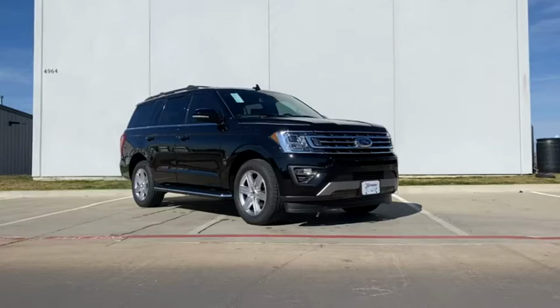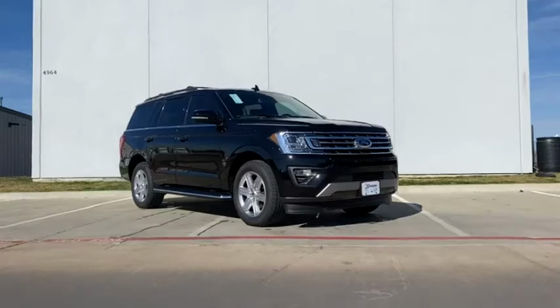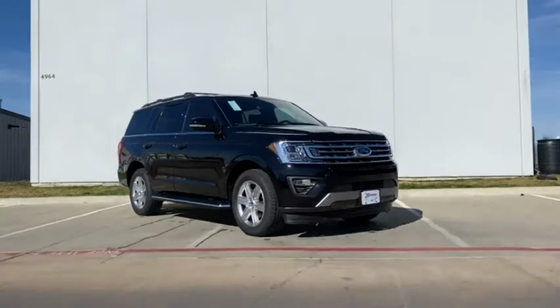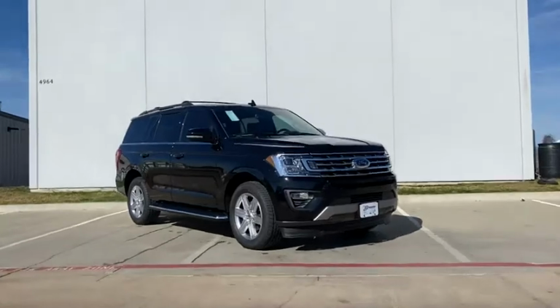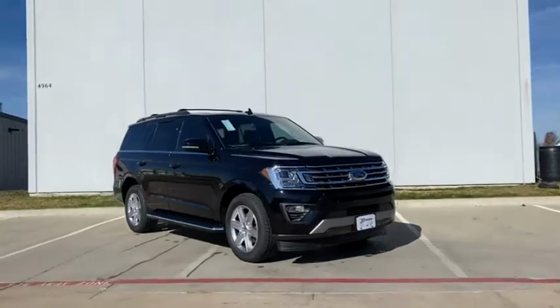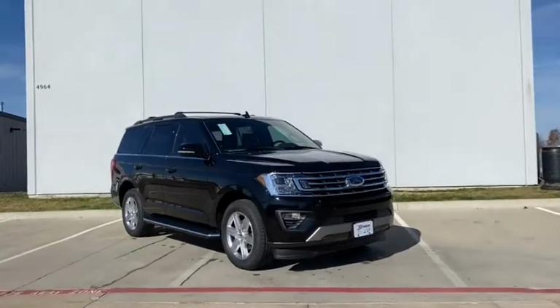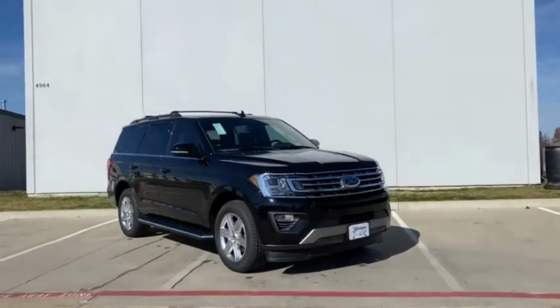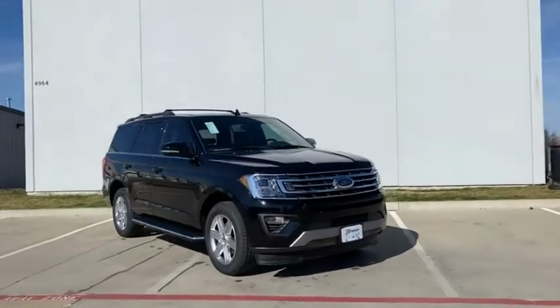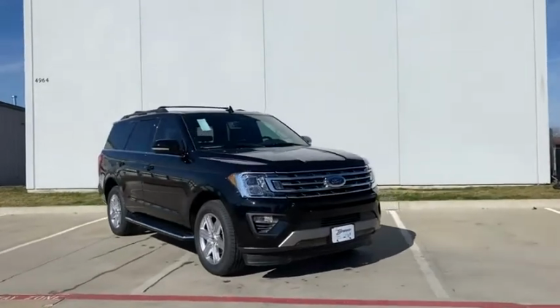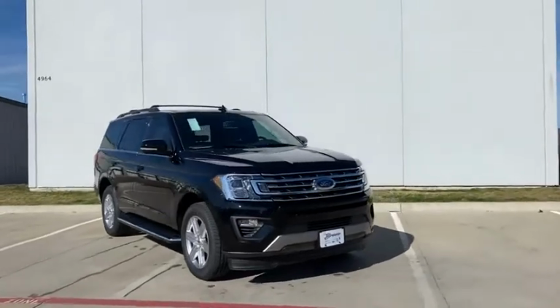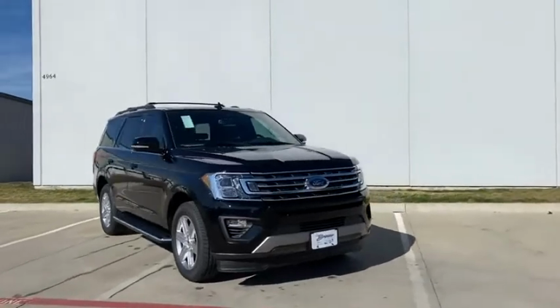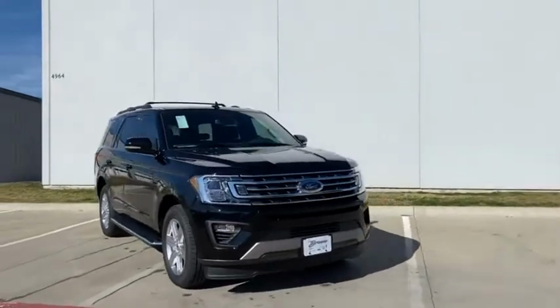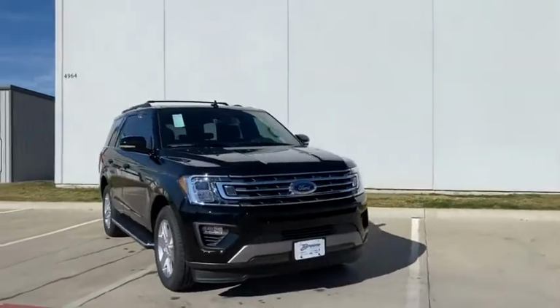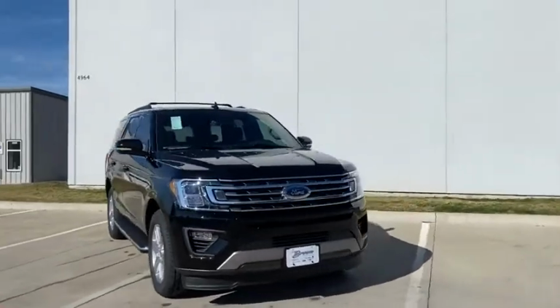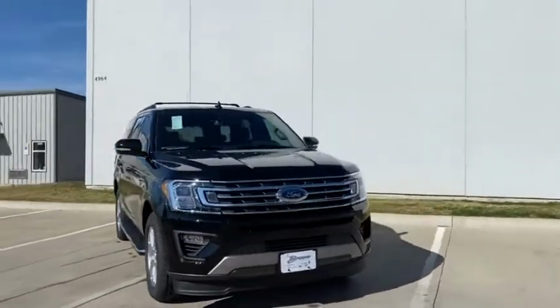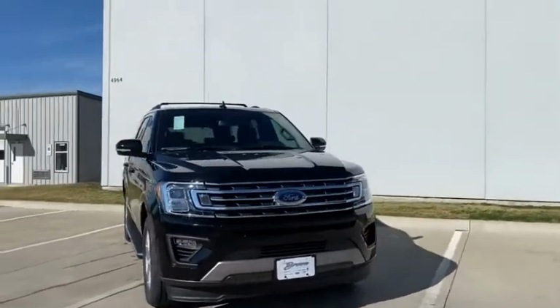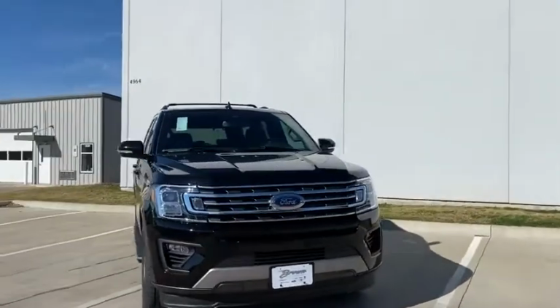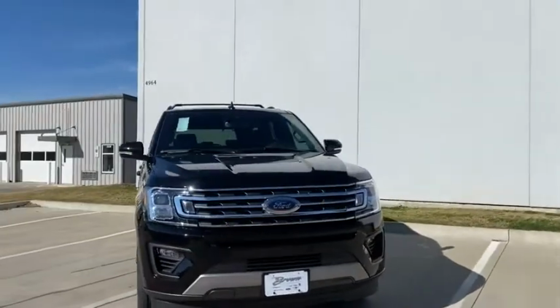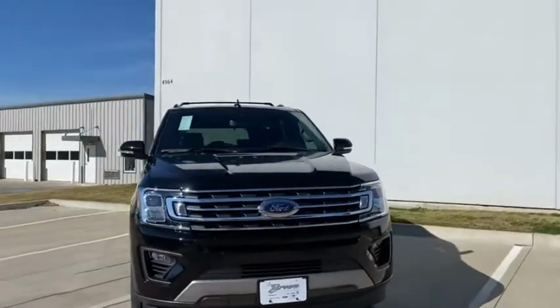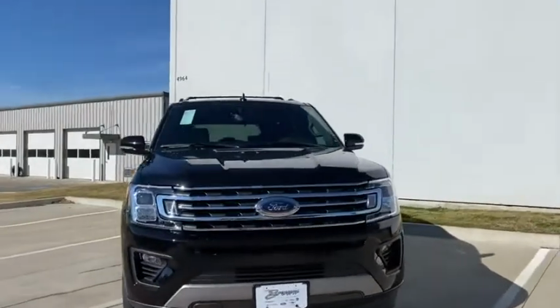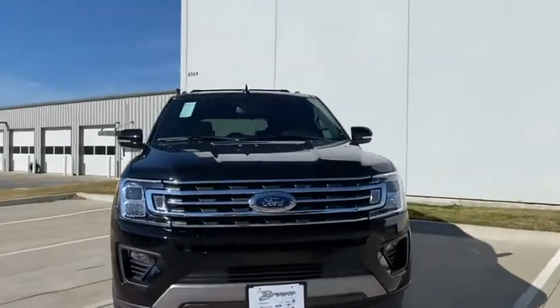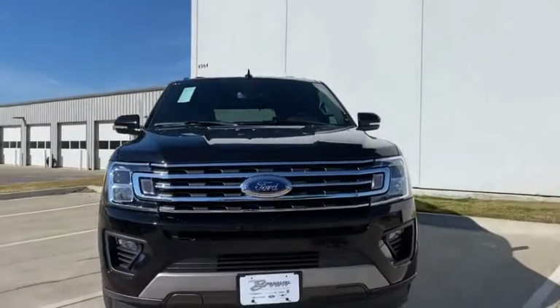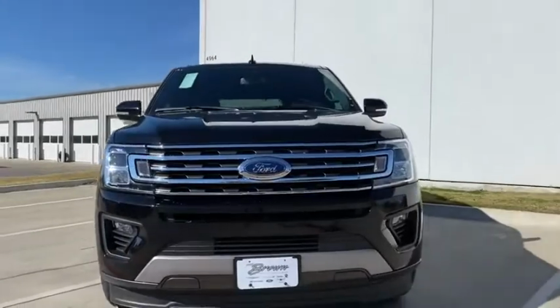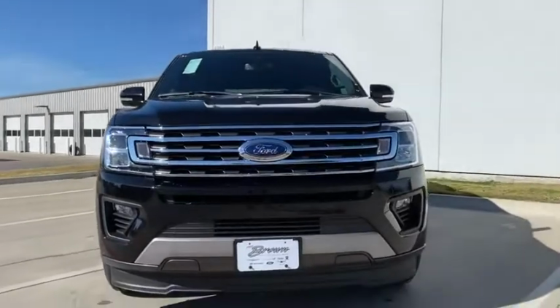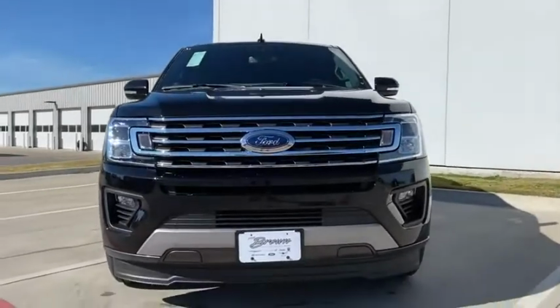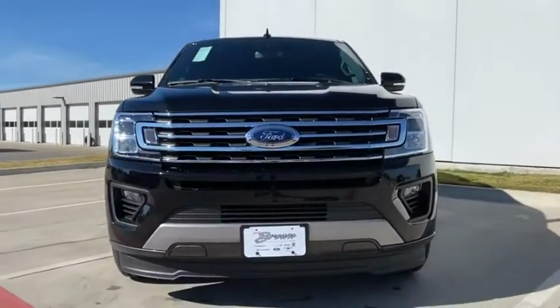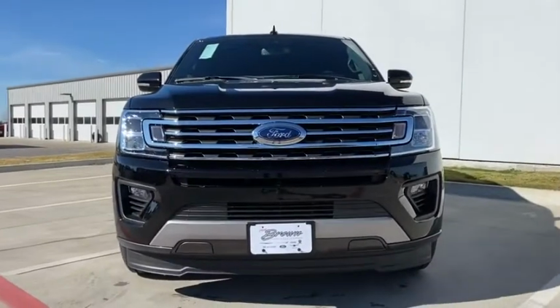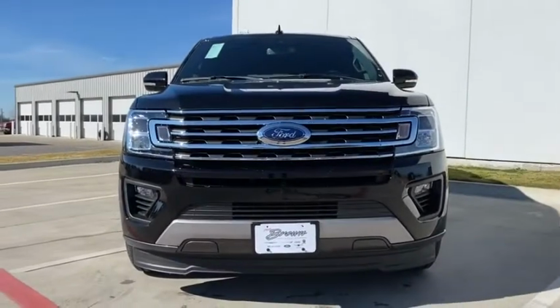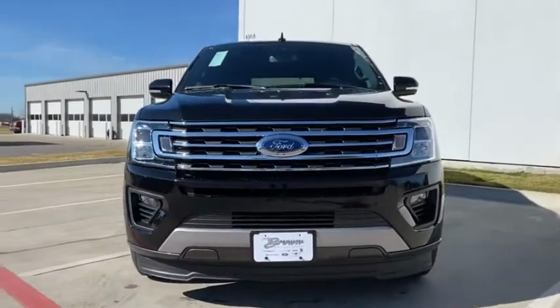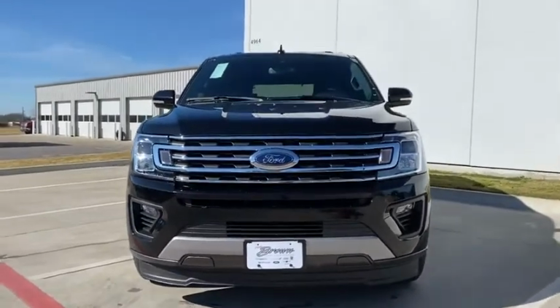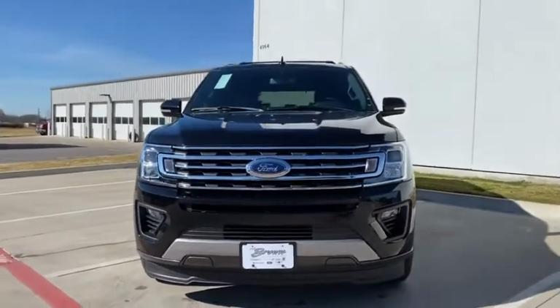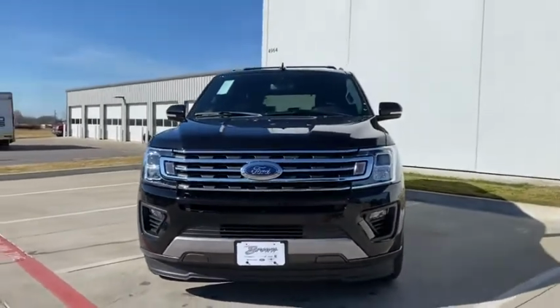Stop by and take a look at the 2020 Ford Expedition. Powerful, controlled, resourceful. Expedition.